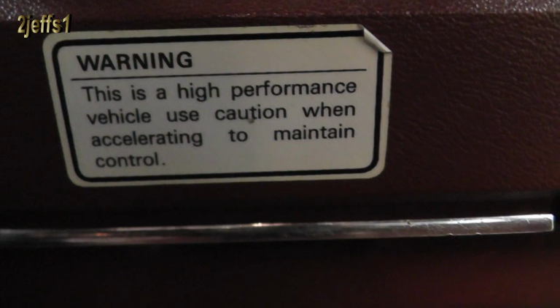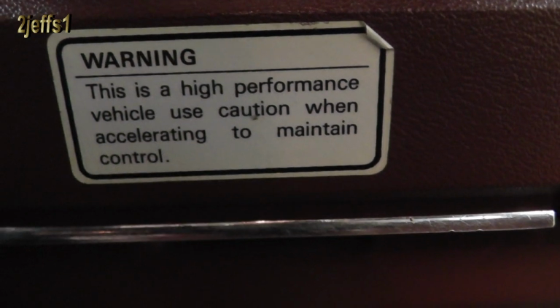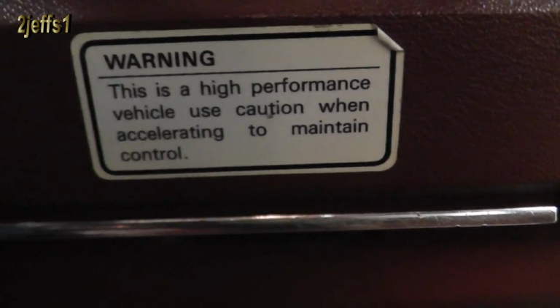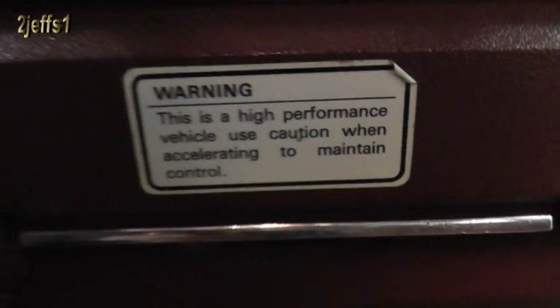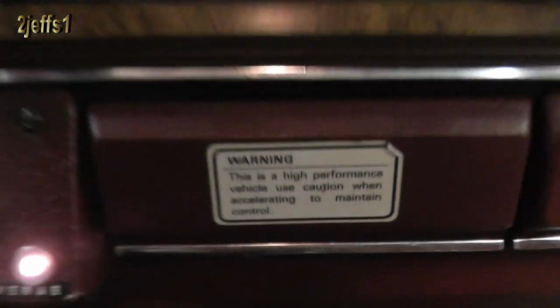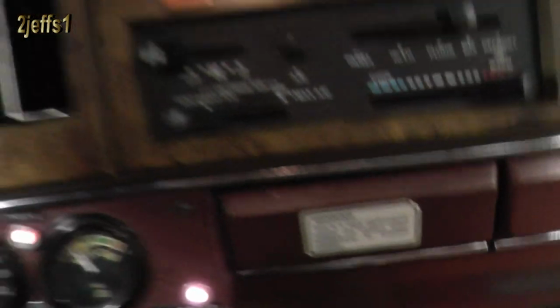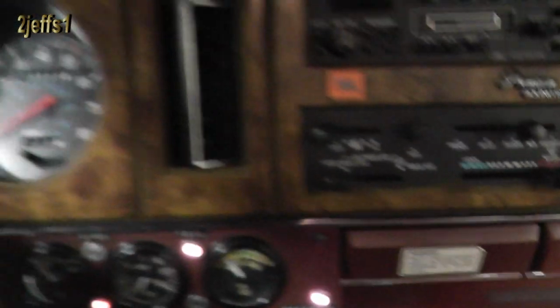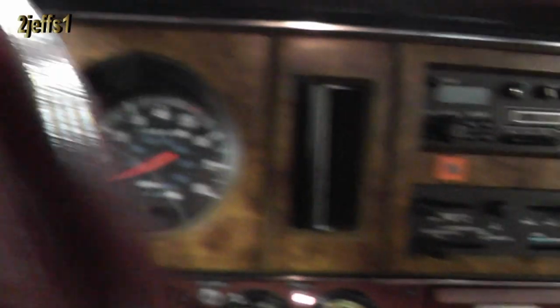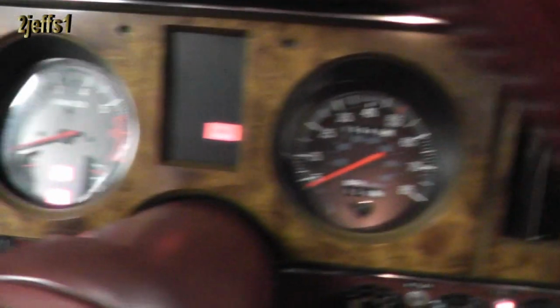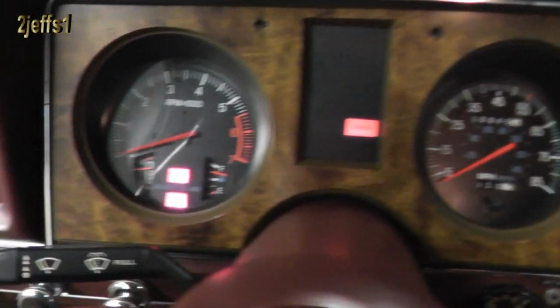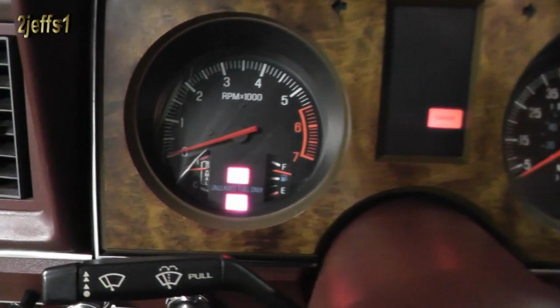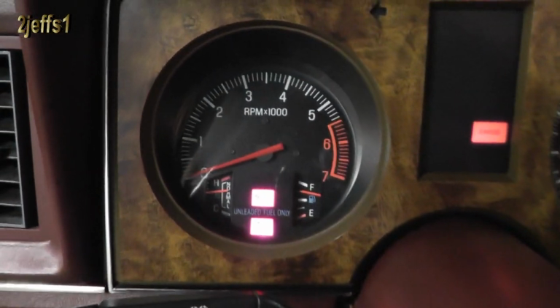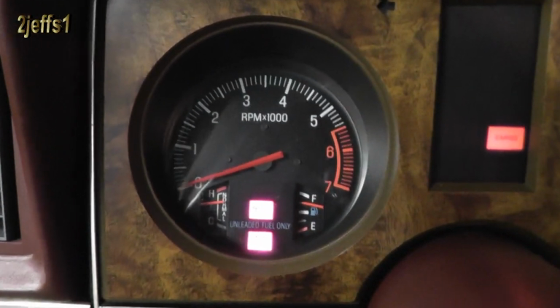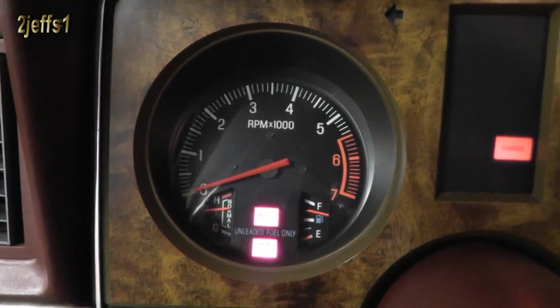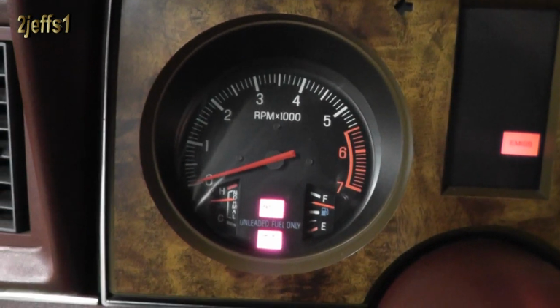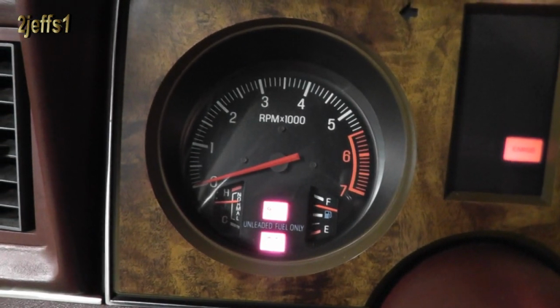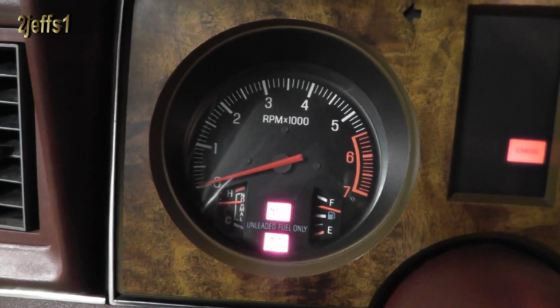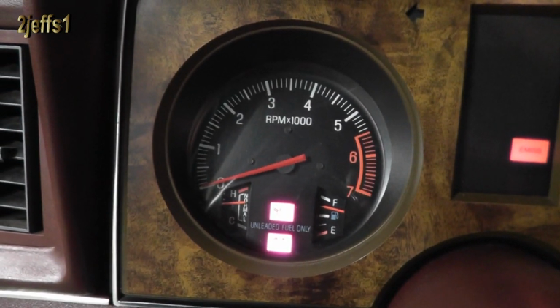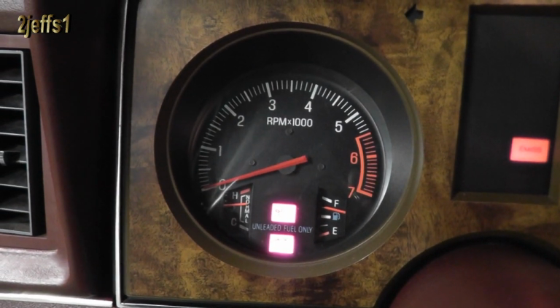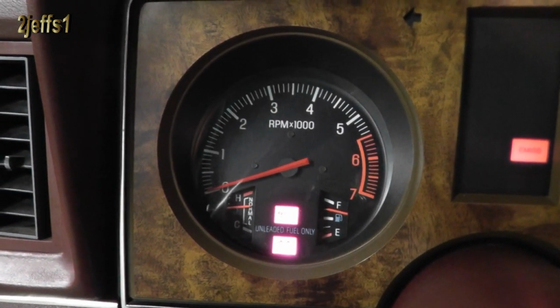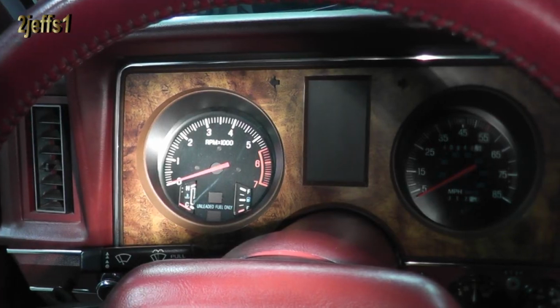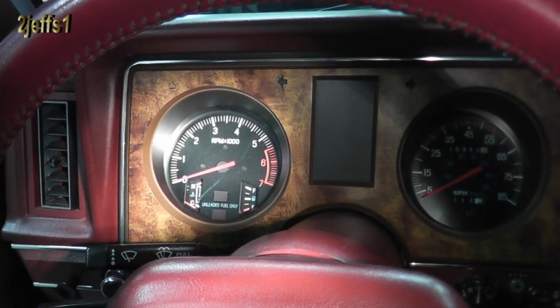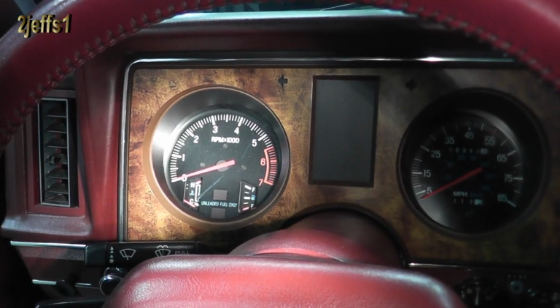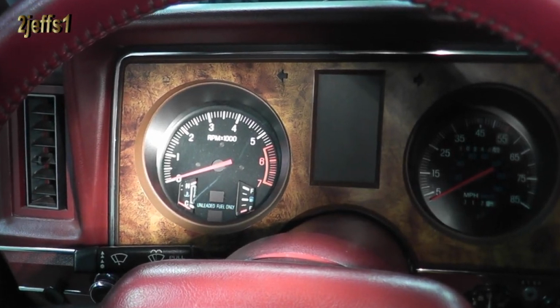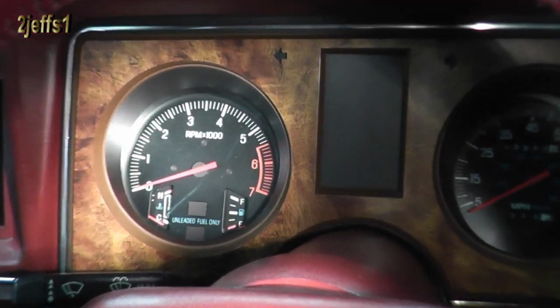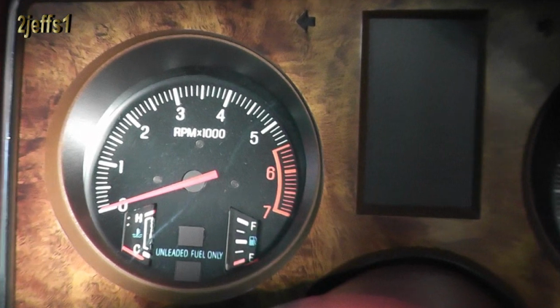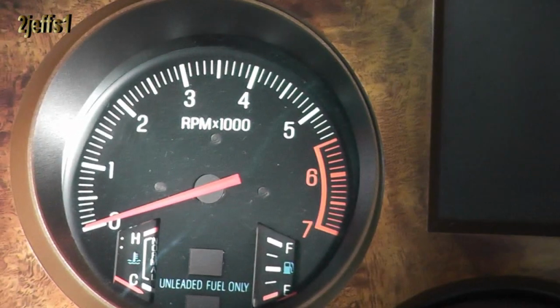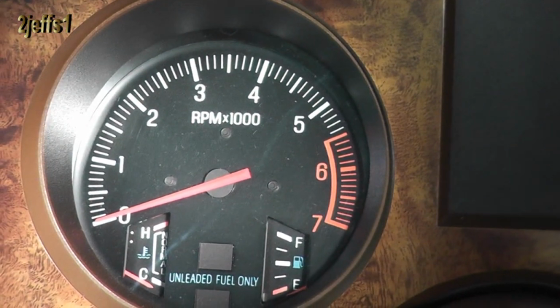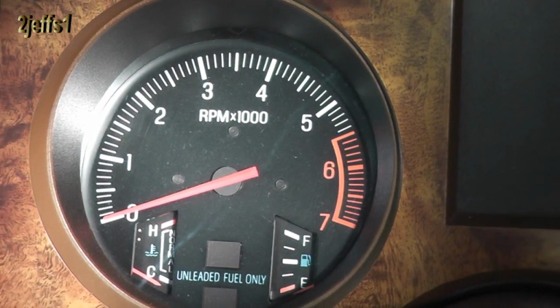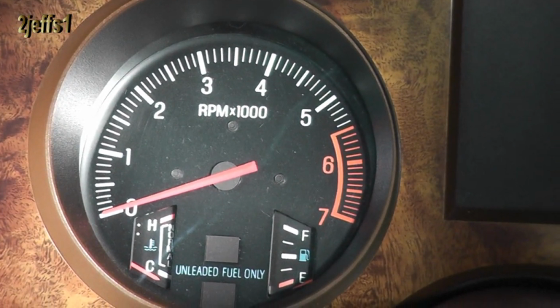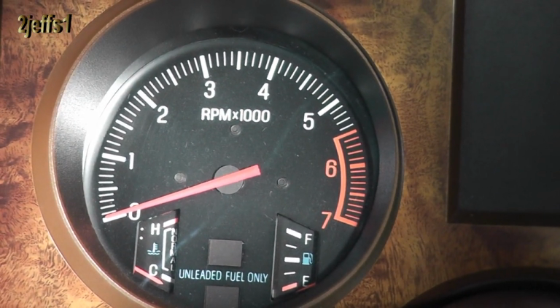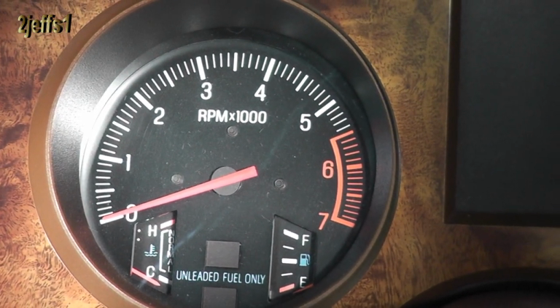Just got back from a test drive — real happy with how these regulators work. A little more advice for you: some vehicles have three gauges hooked to the regulator — fuel, temp, and oil pressure.